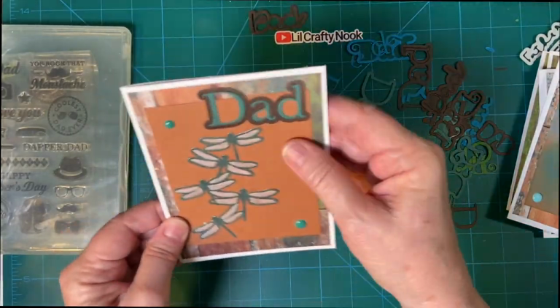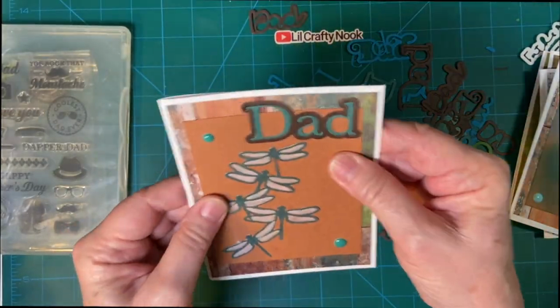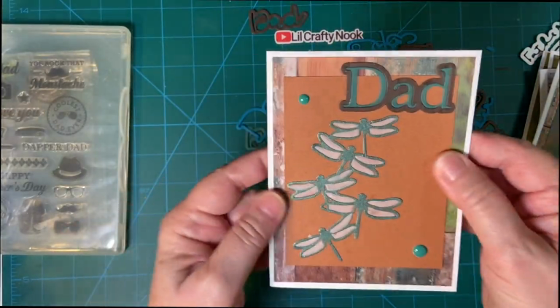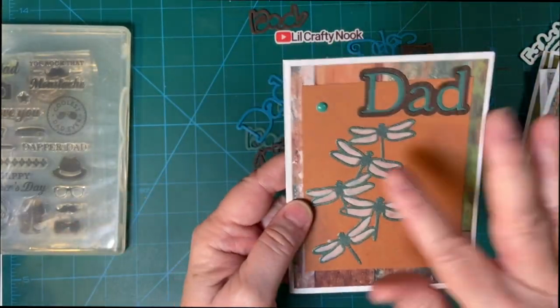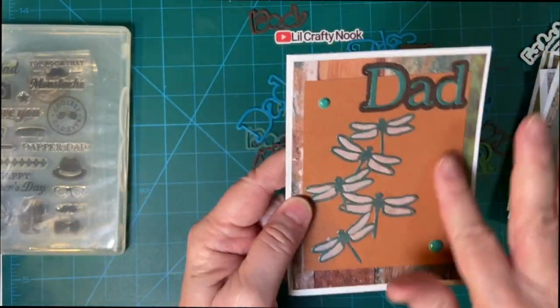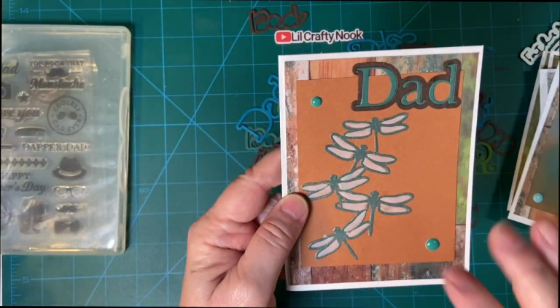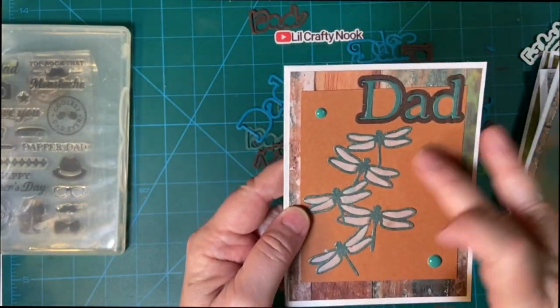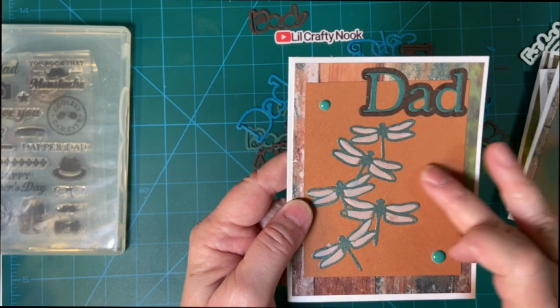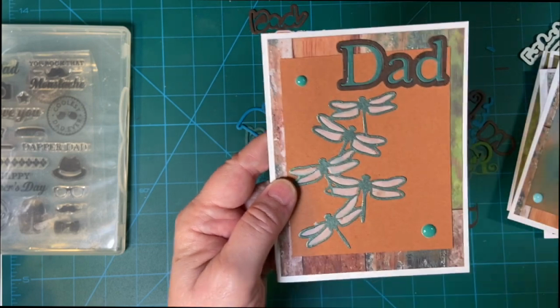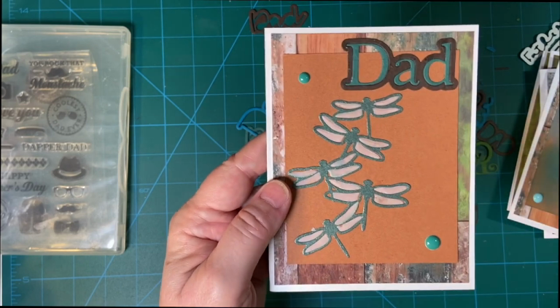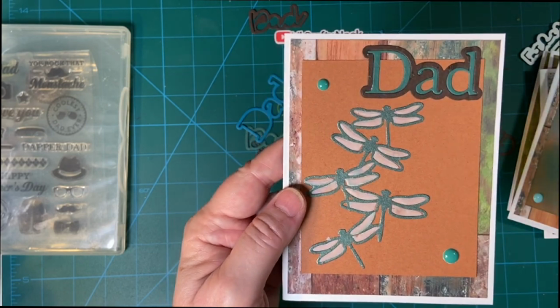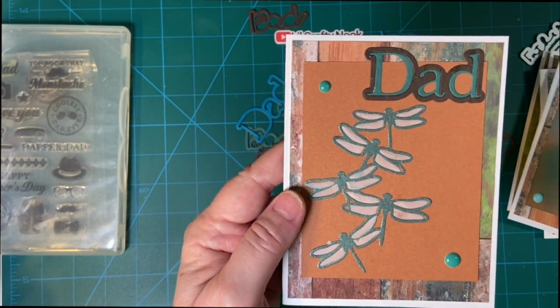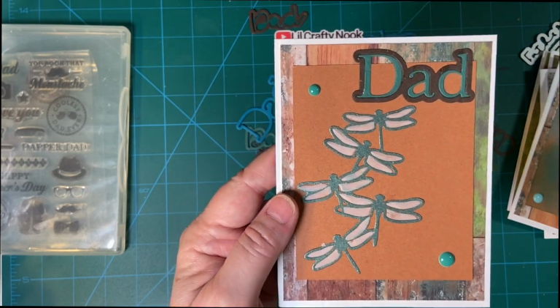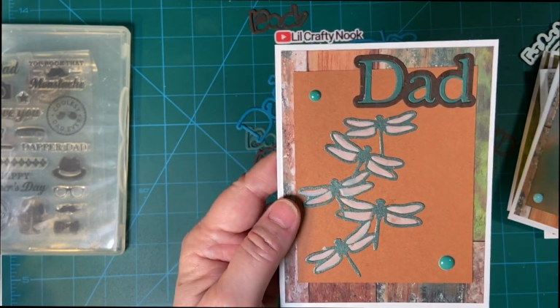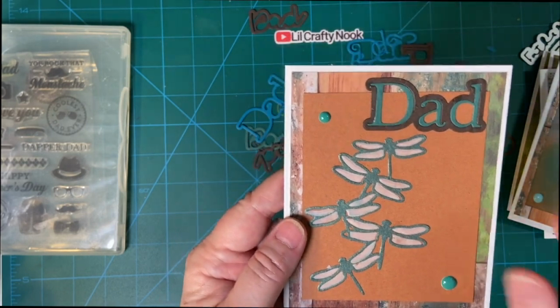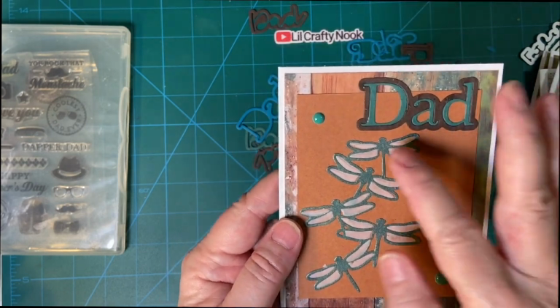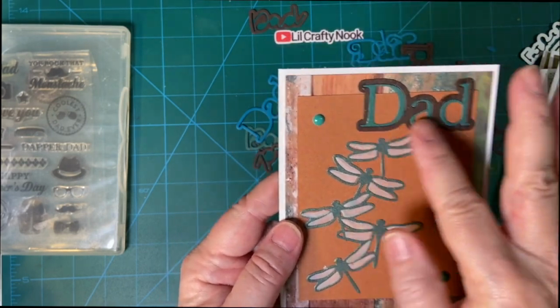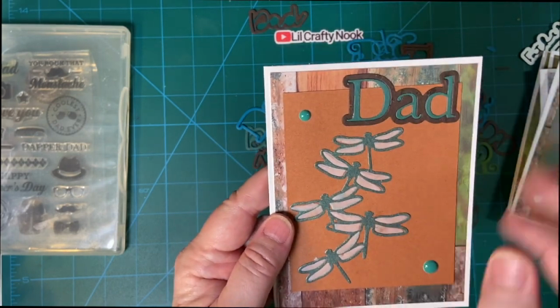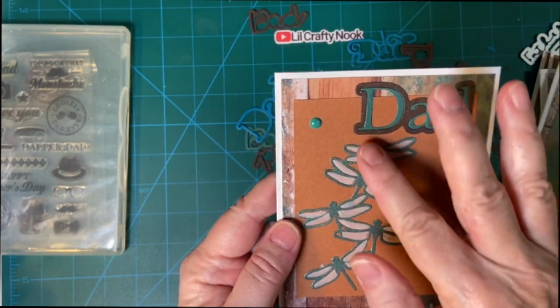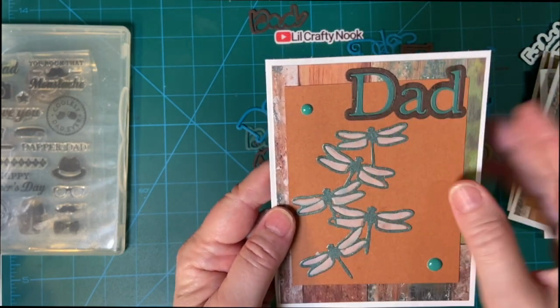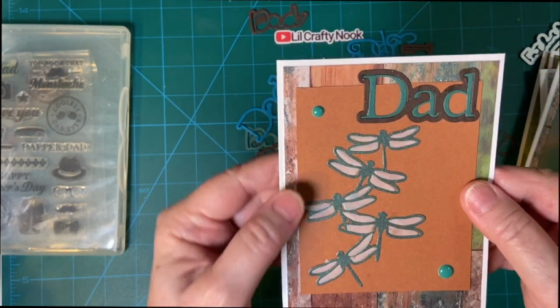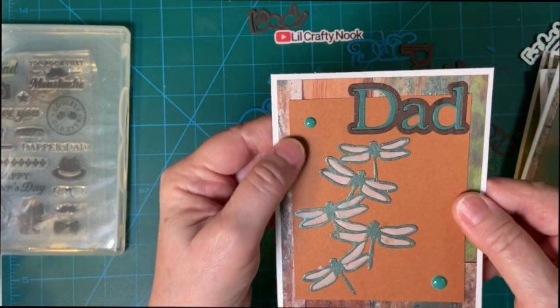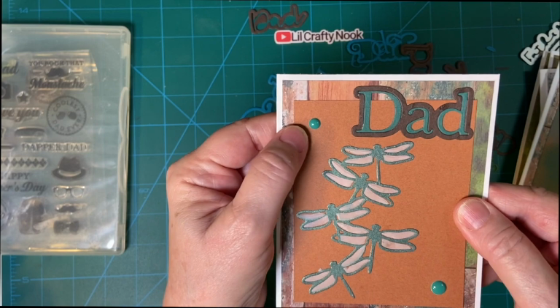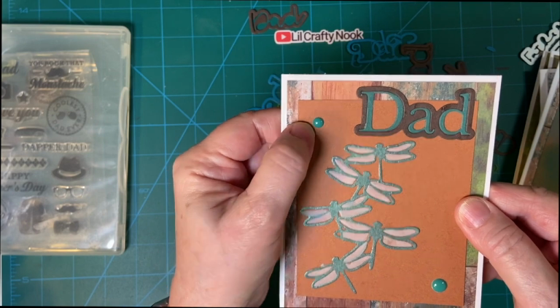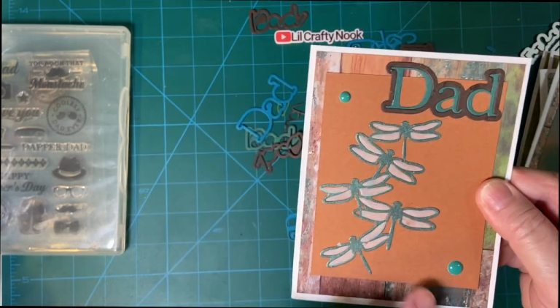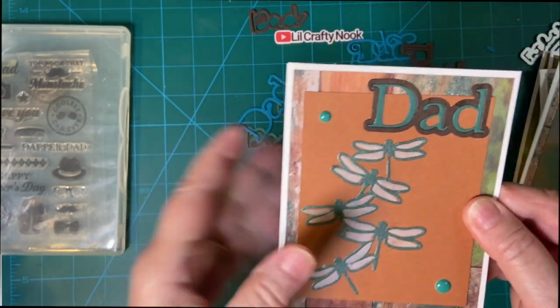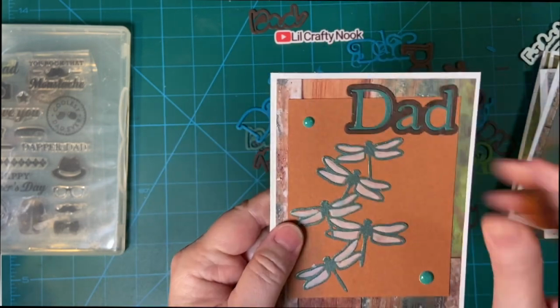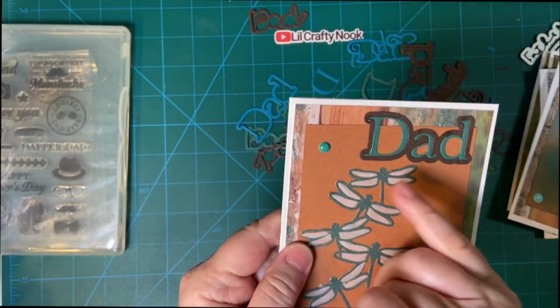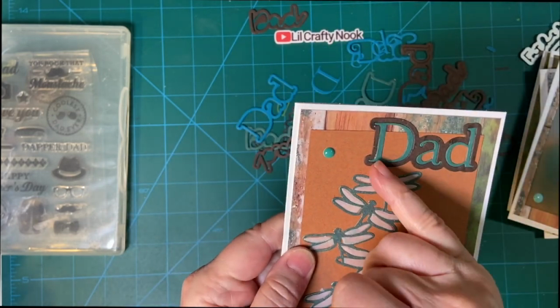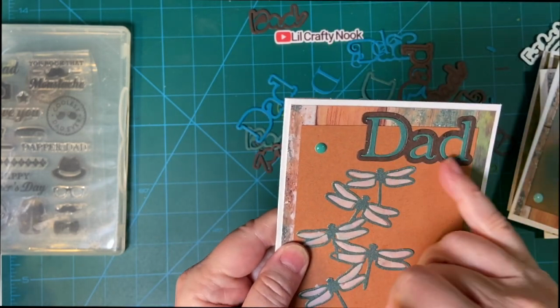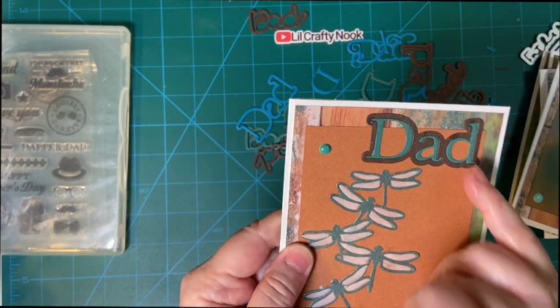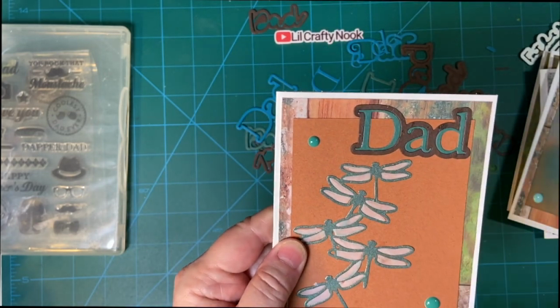And then this was the piece that I did not use my Distress Oxides on, but I went ahead with it. My enamel dots and then the Big Dad pieces.